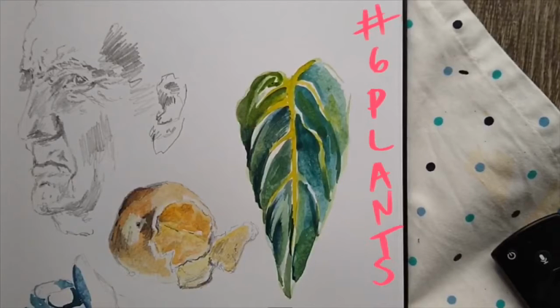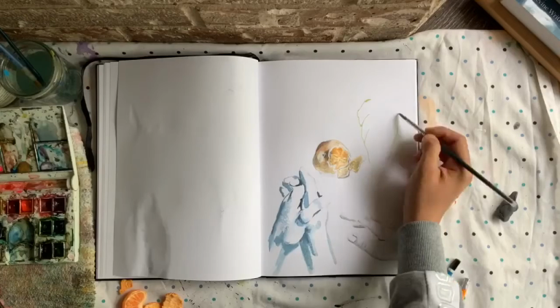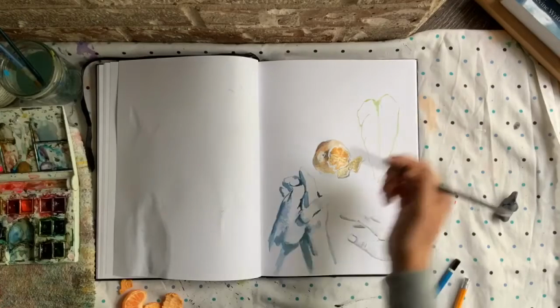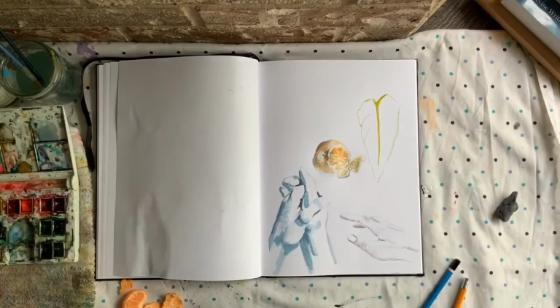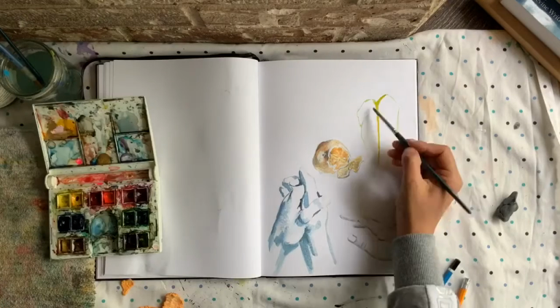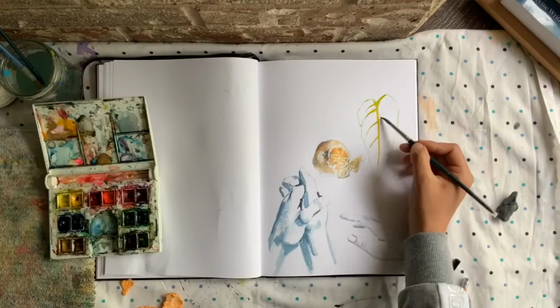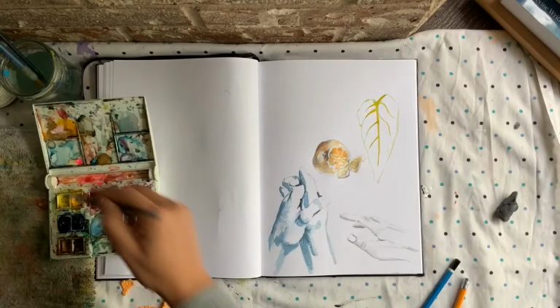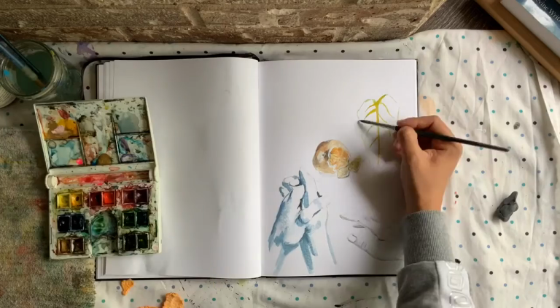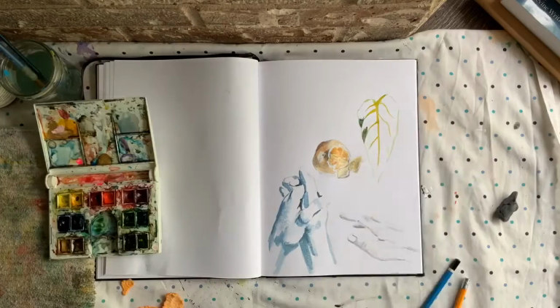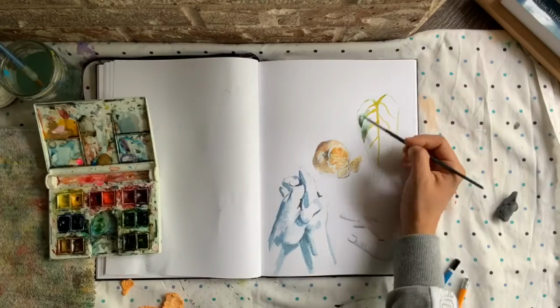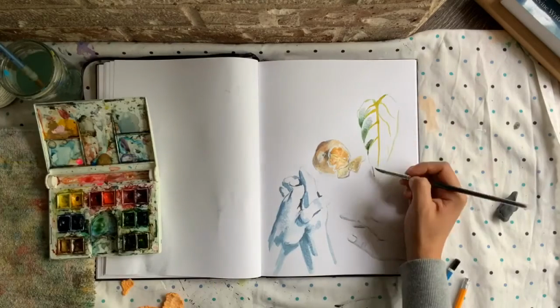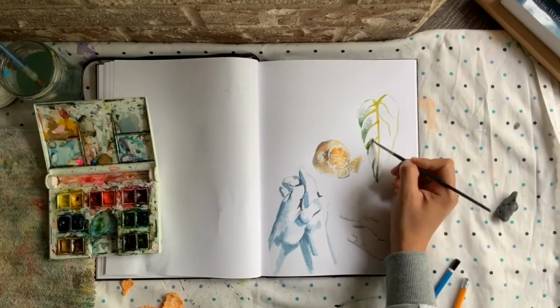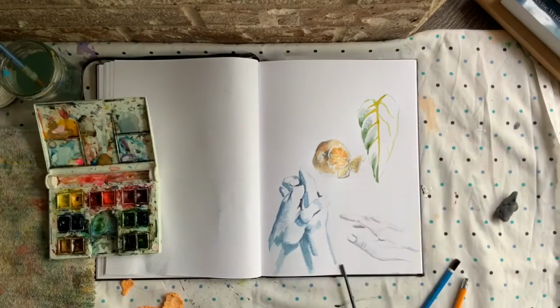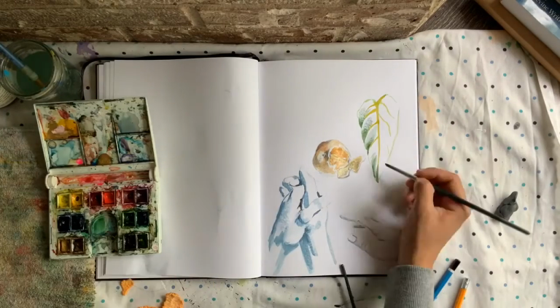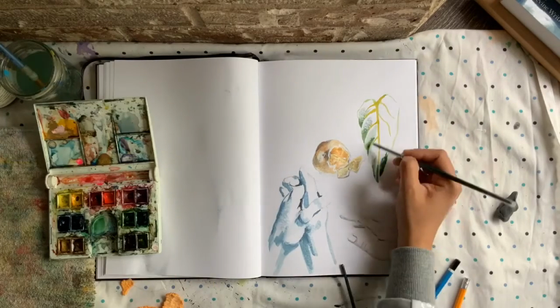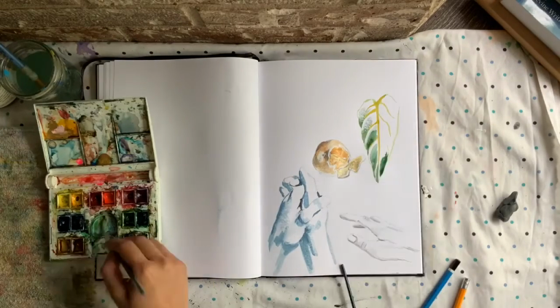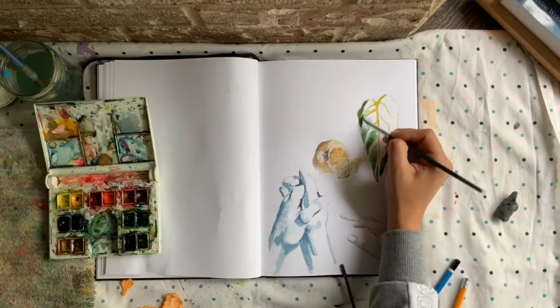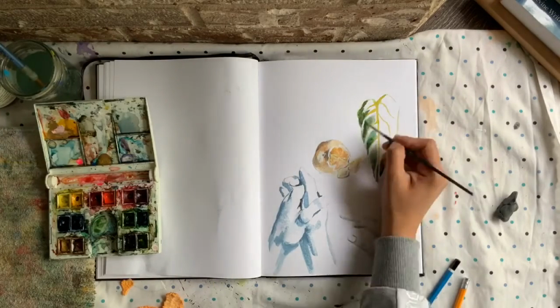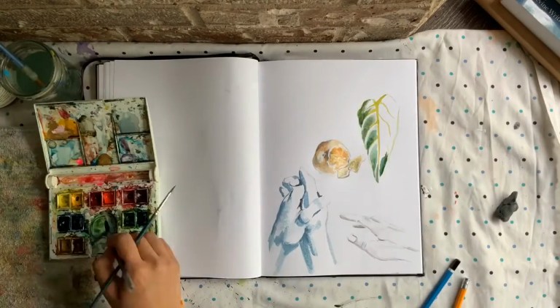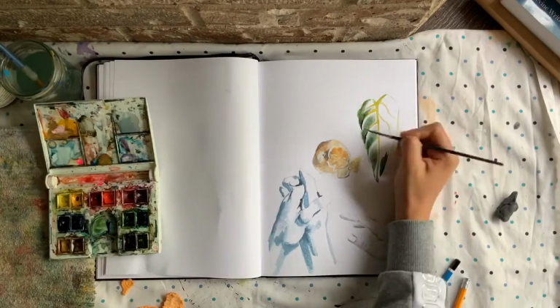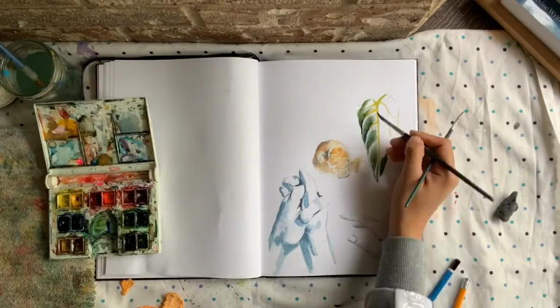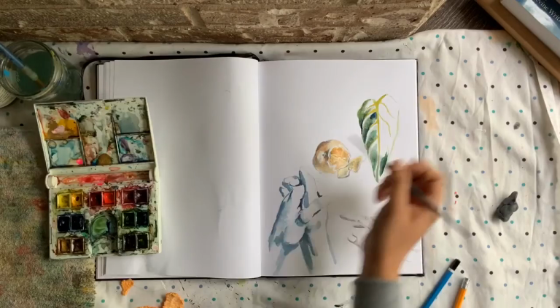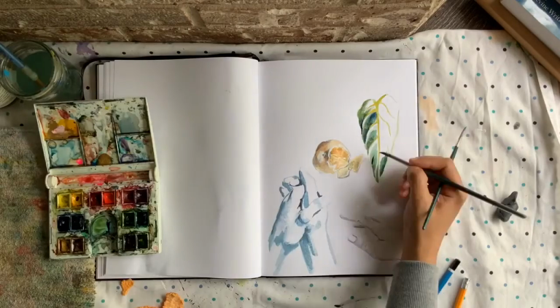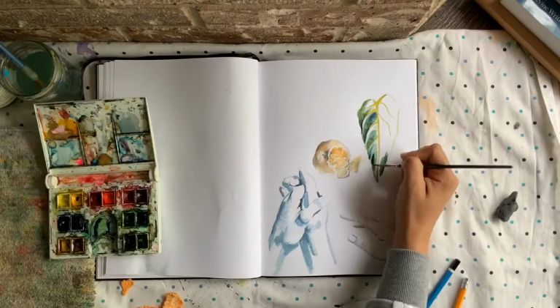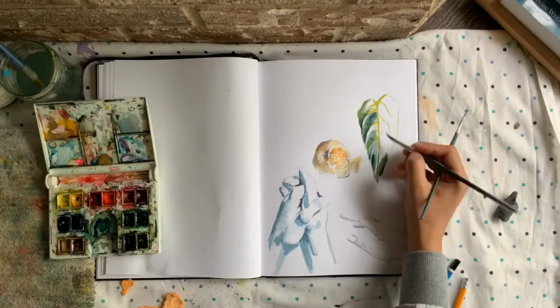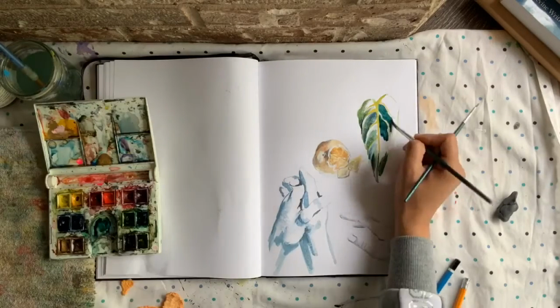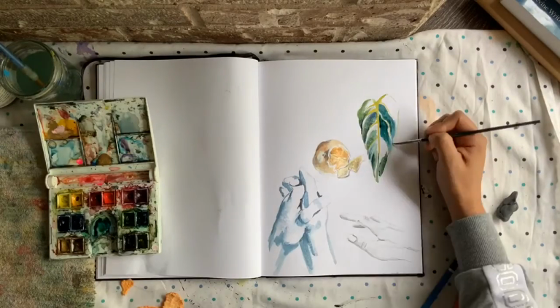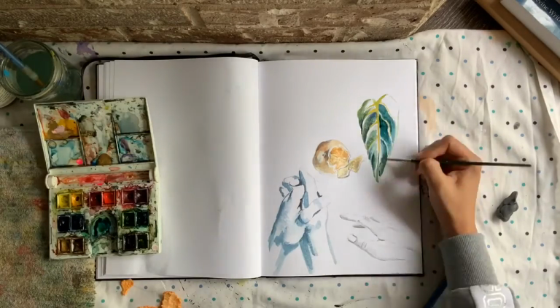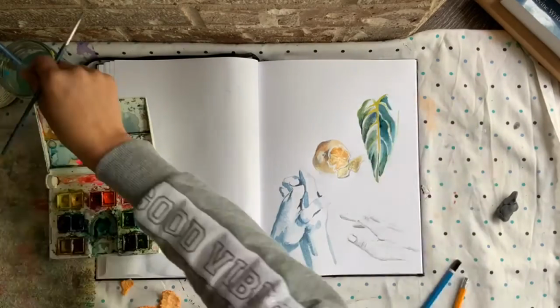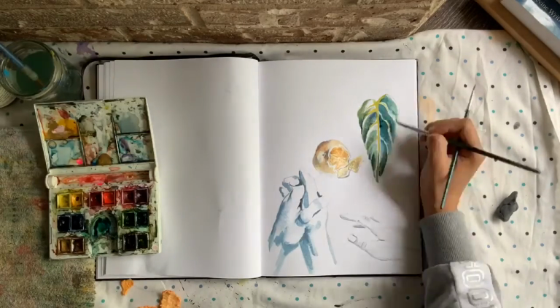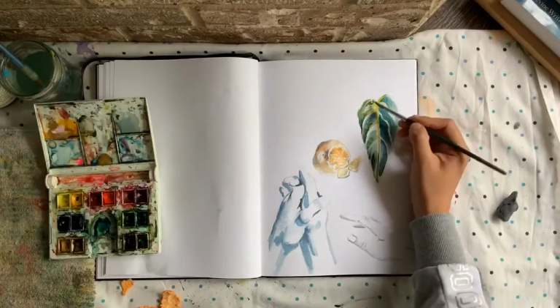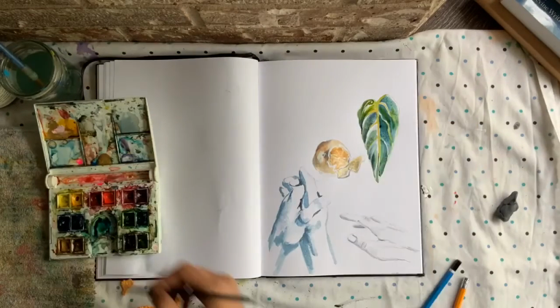Number six: plants. Plants are great for practicing watercolor, and this is a great way to fill up your sketchbook. You can practice lighting, shading, and anything you'd like with them — they're great for any kind of practice.